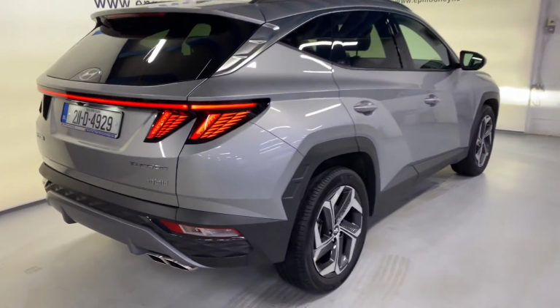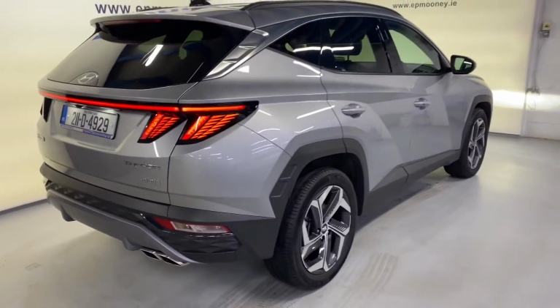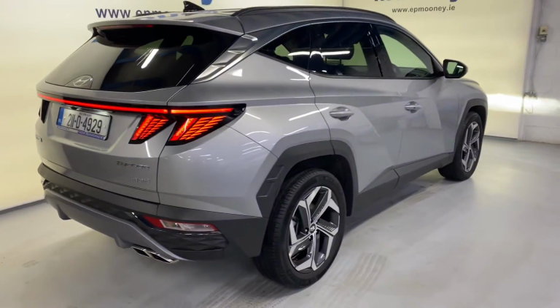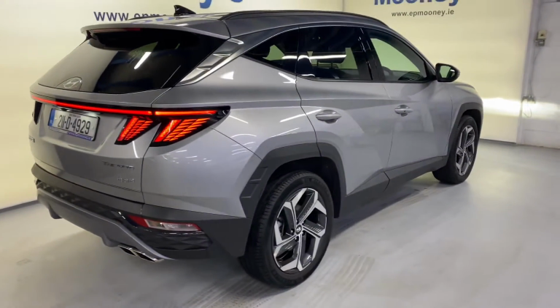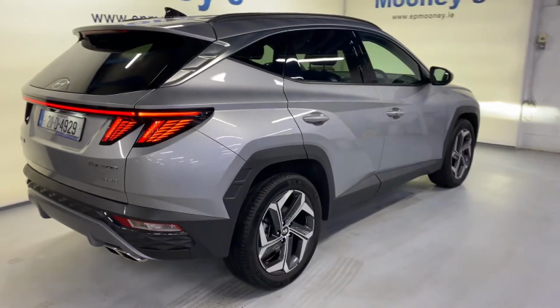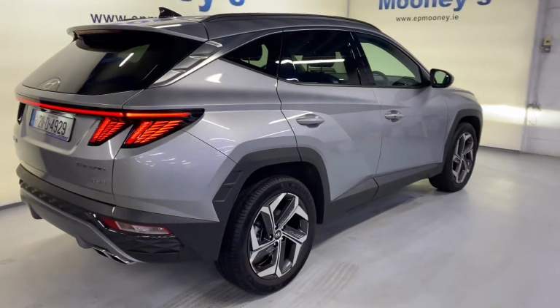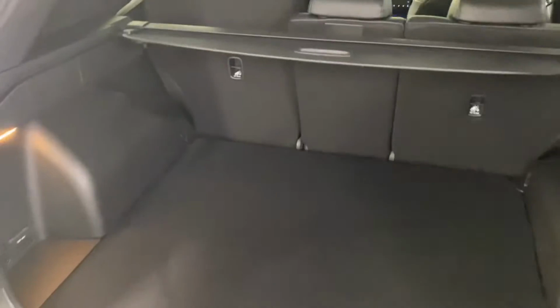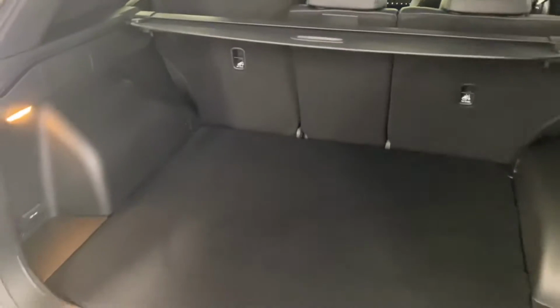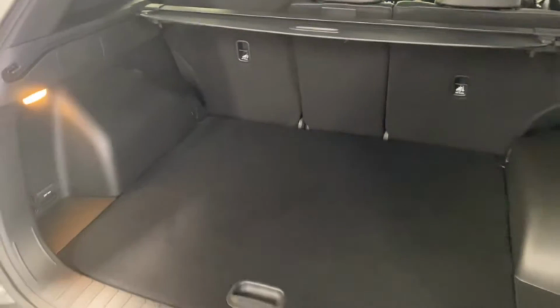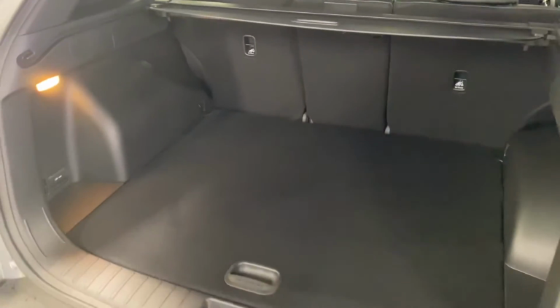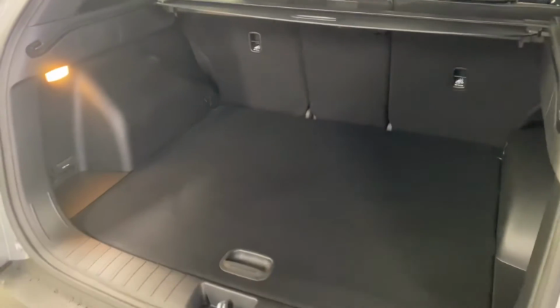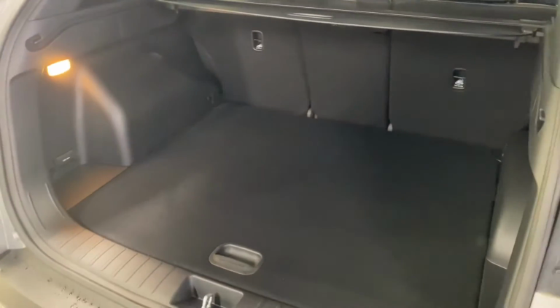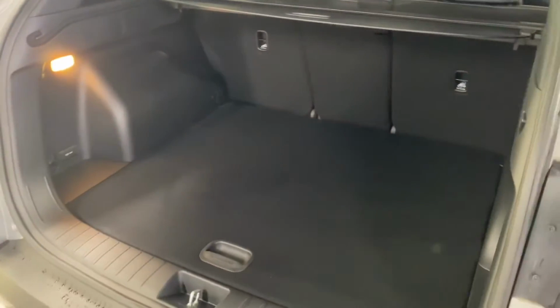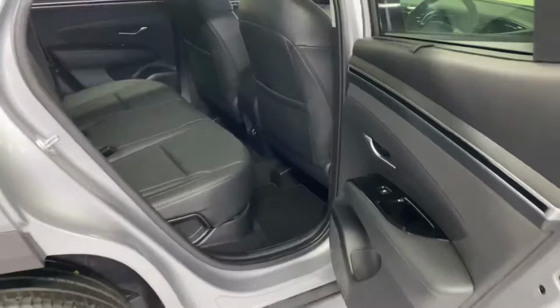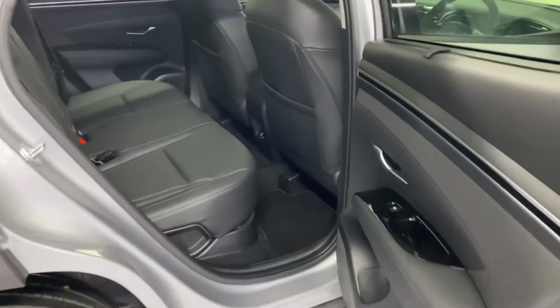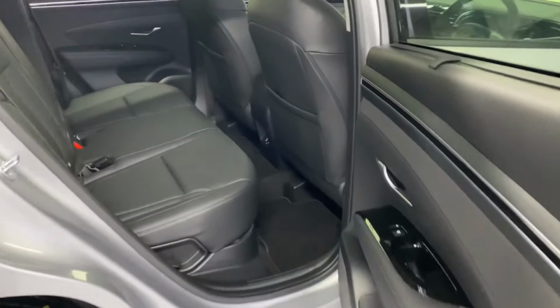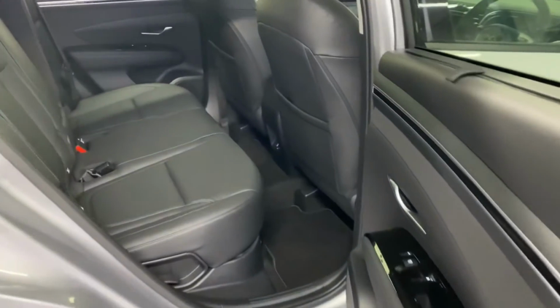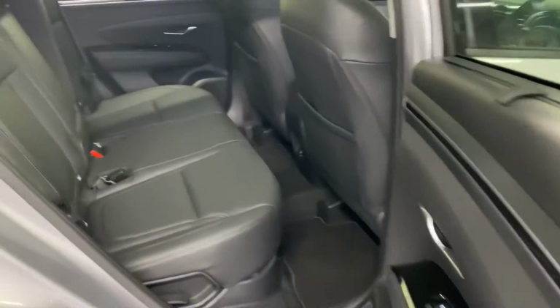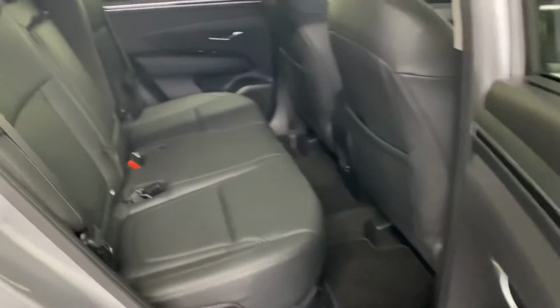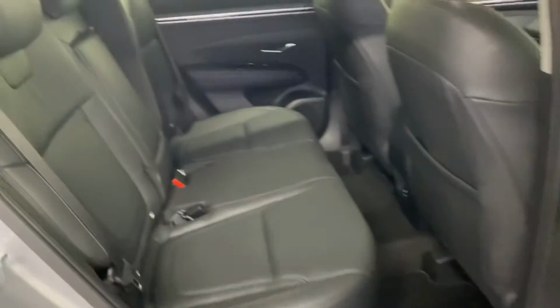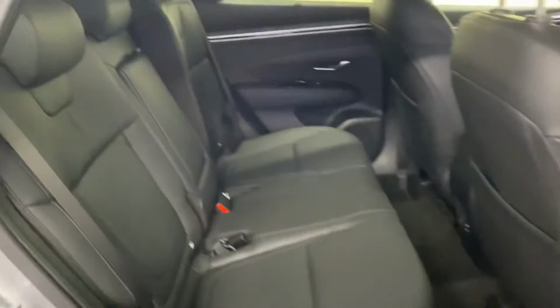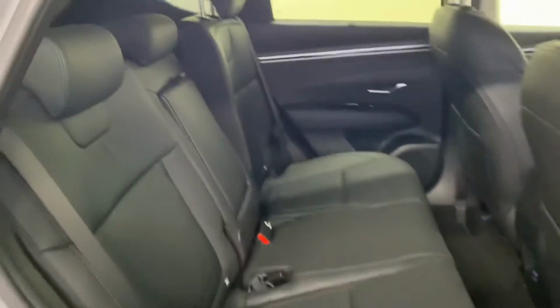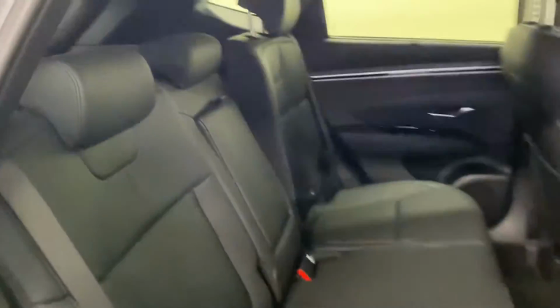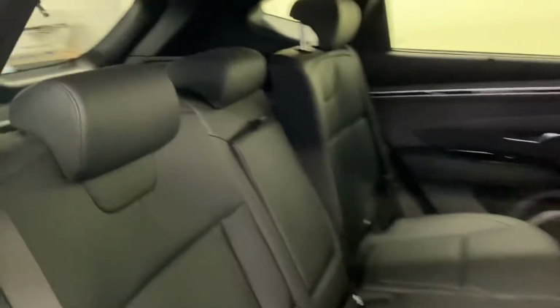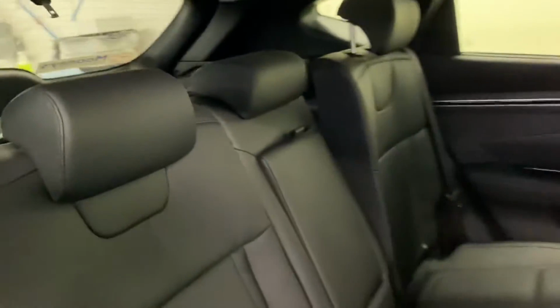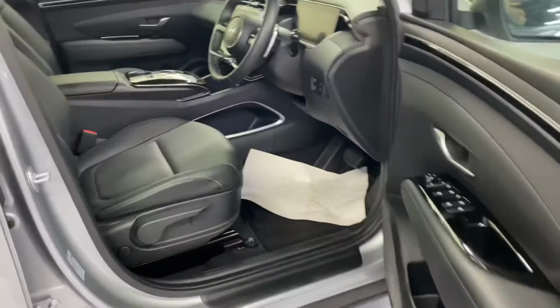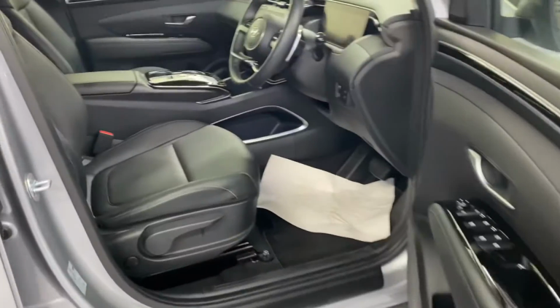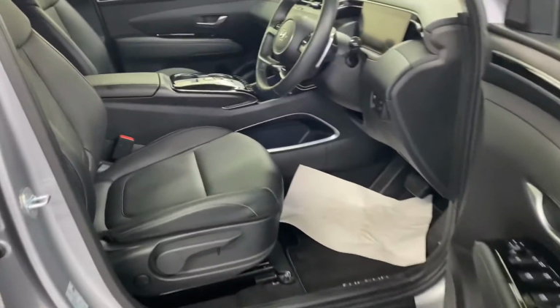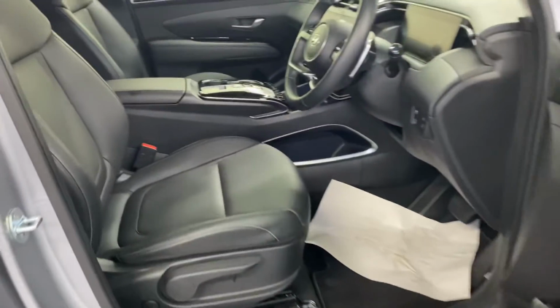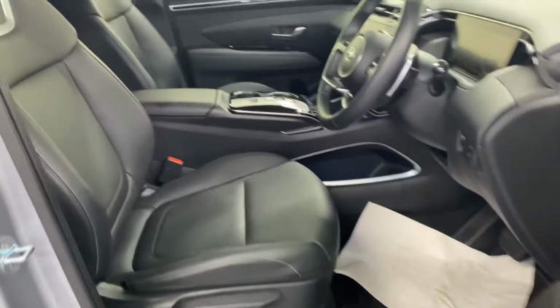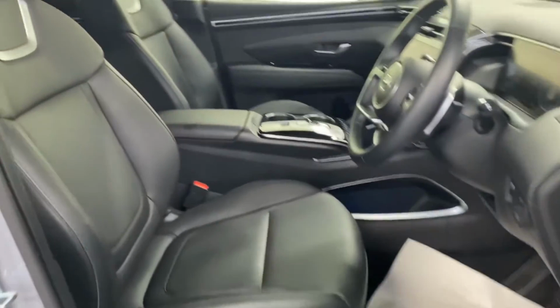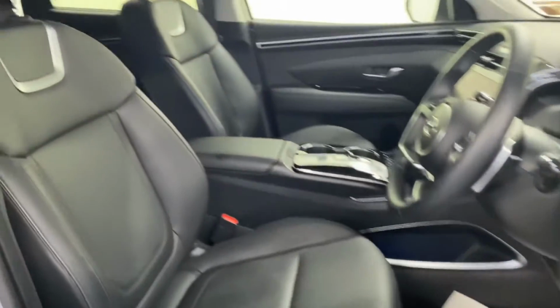It has those 19-inch diamond-cut alloy wheels. You get front and rear parking sensors, big boot space as always, two ISOFIX points for your child seats, and a very stylish leather interior.